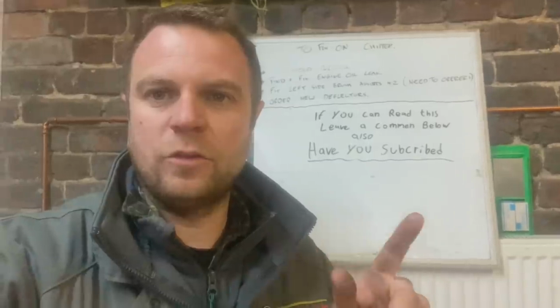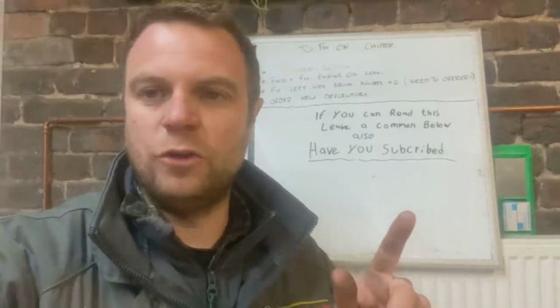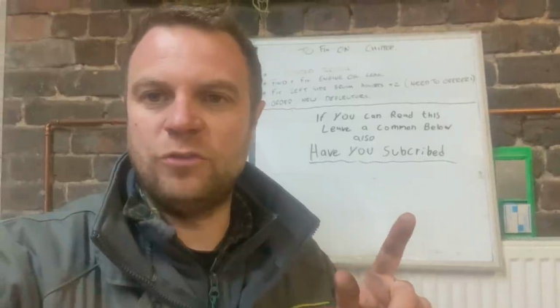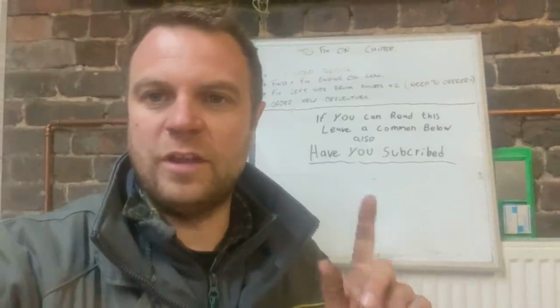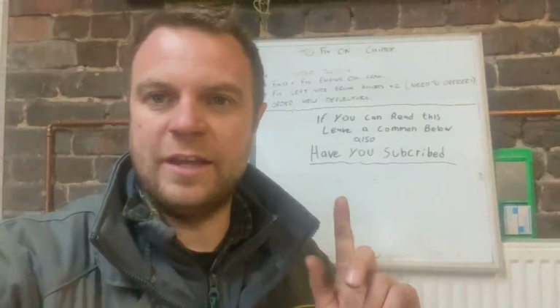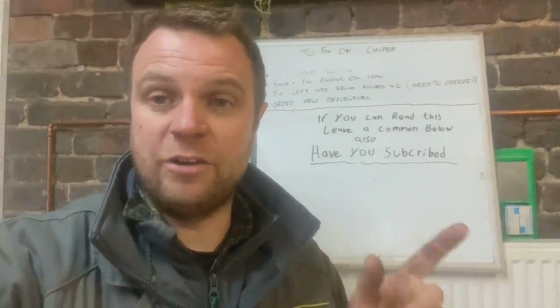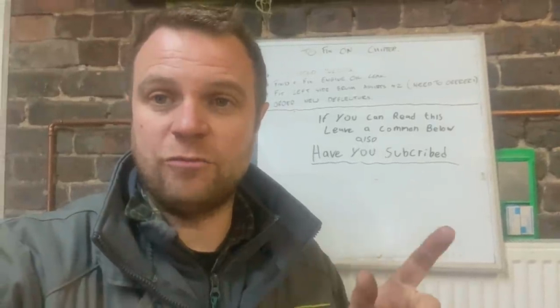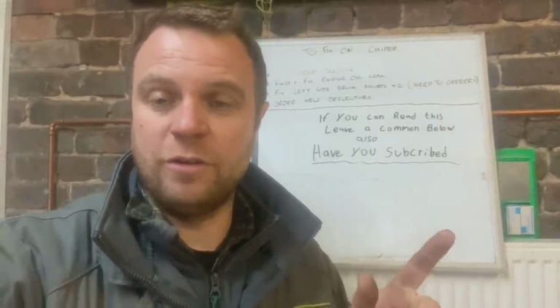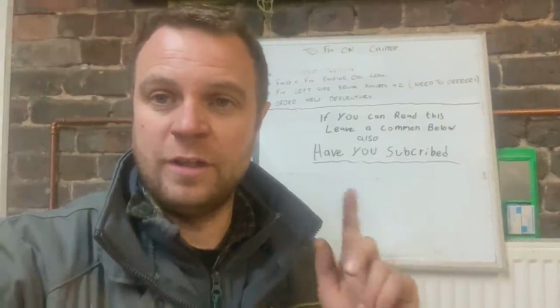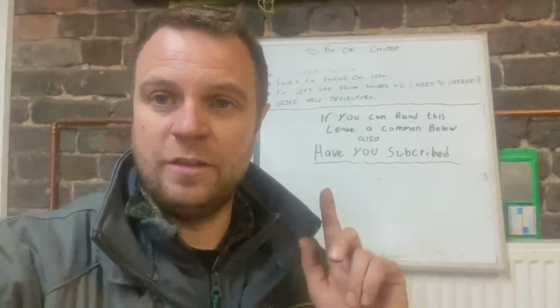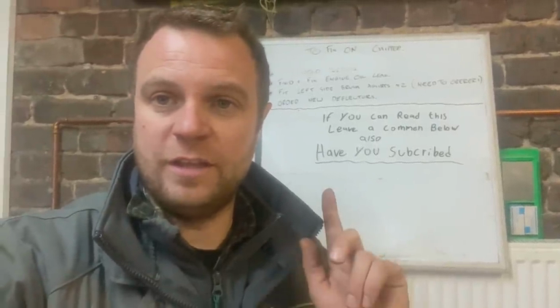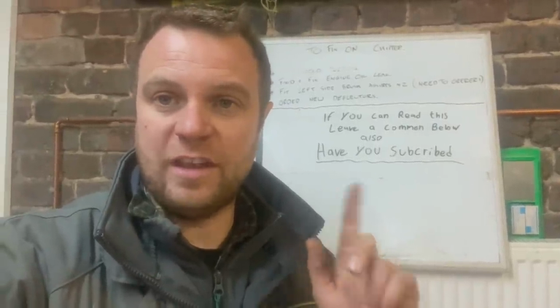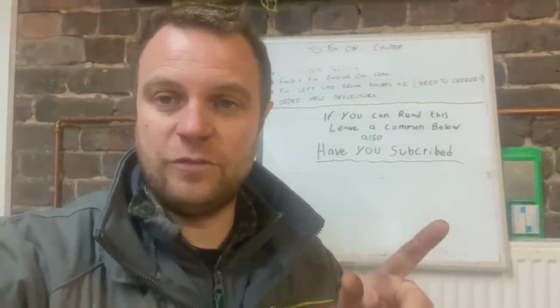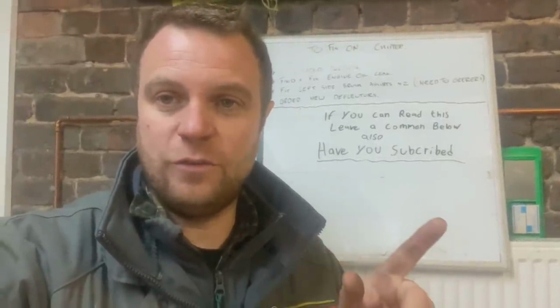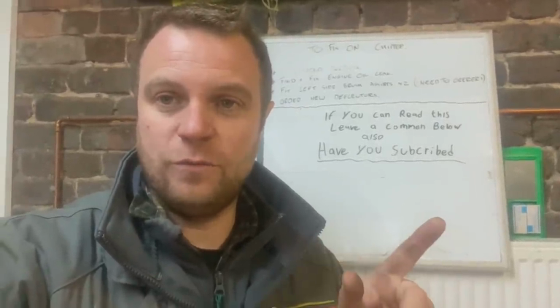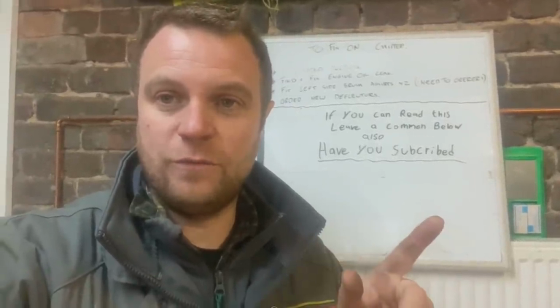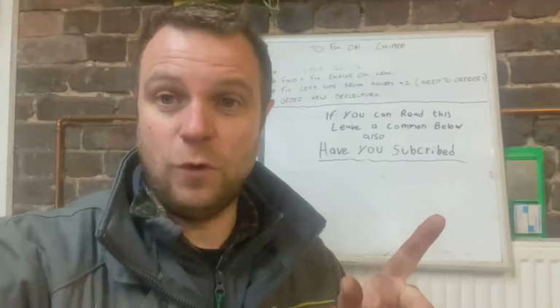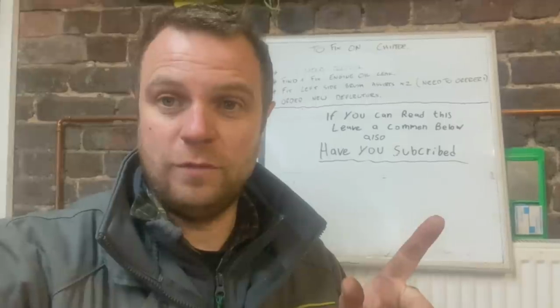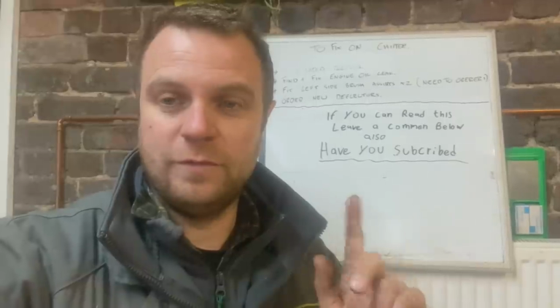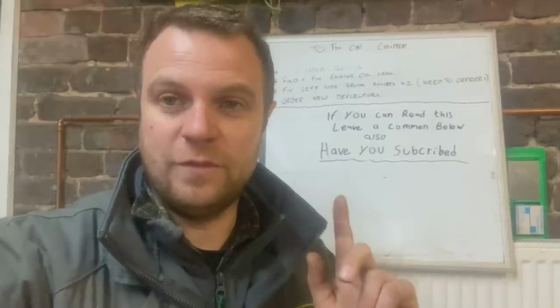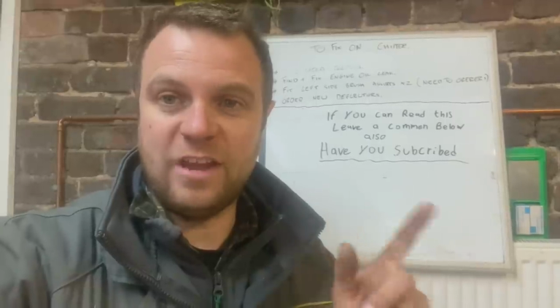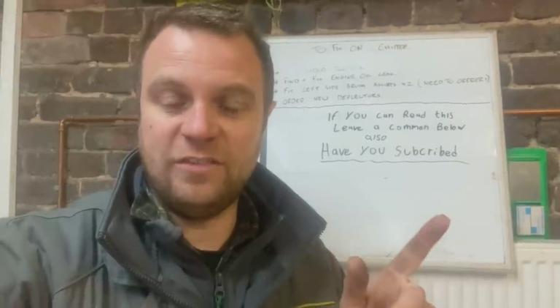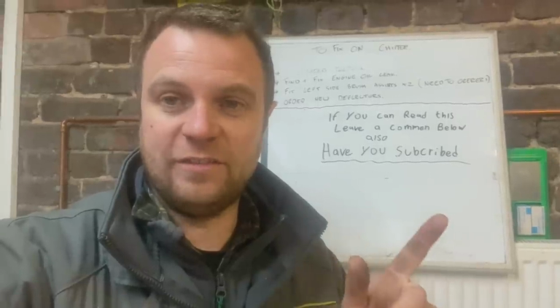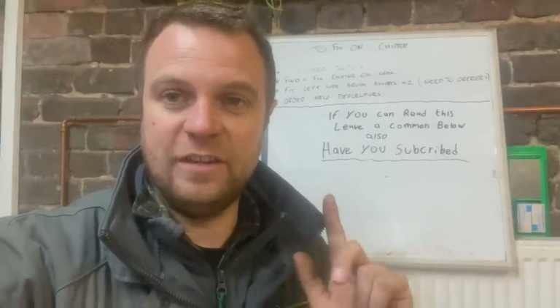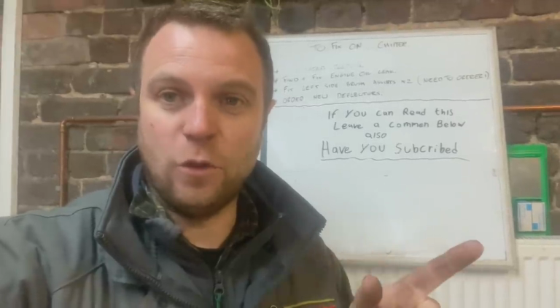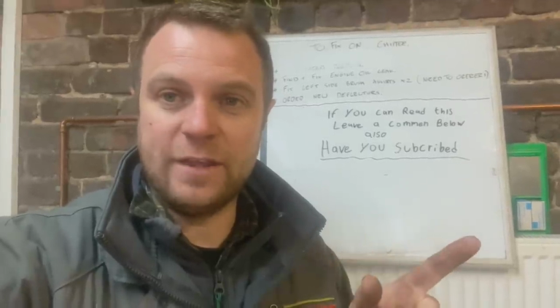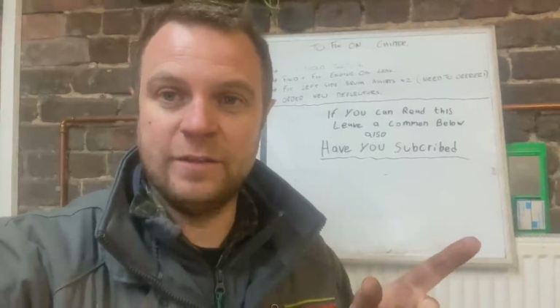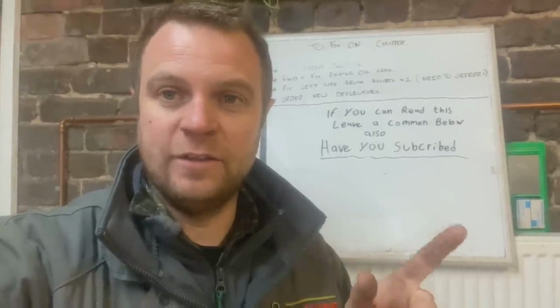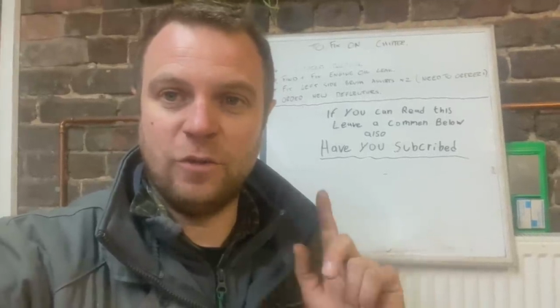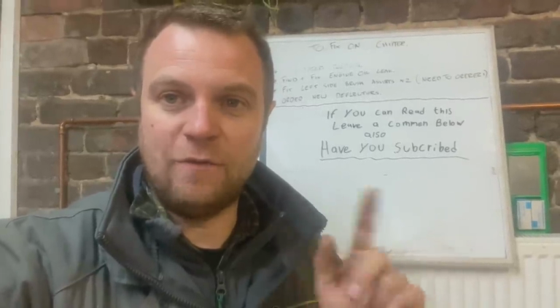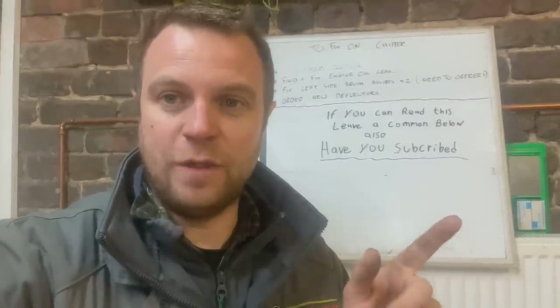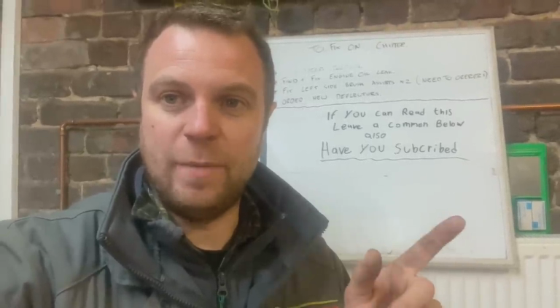Good news - Gary's just rung to say the 724 Gen 6 is on the way, so we'll have a look at that in a bit.